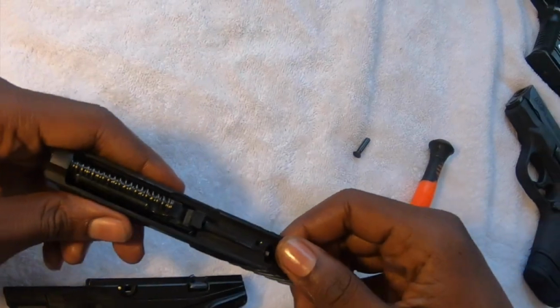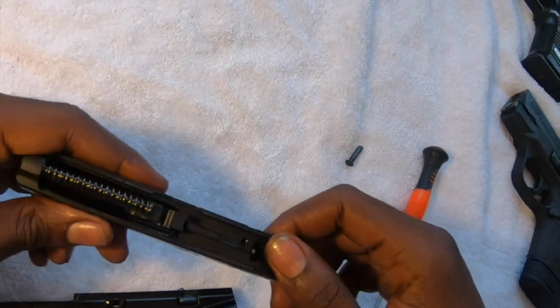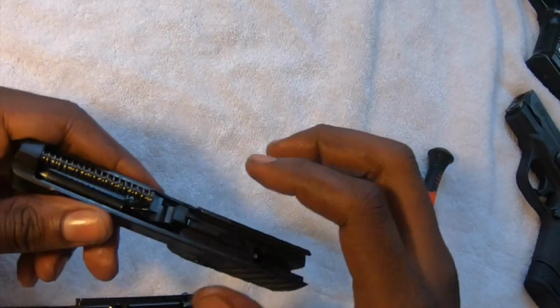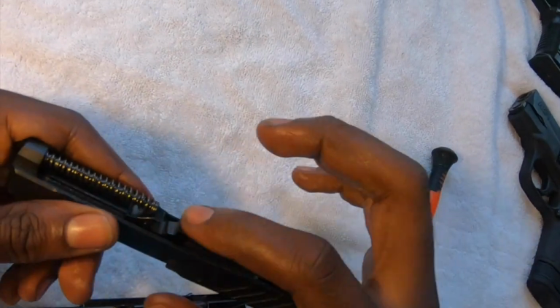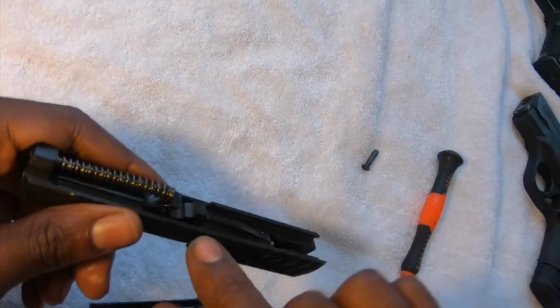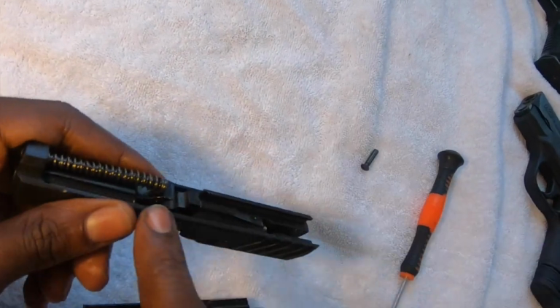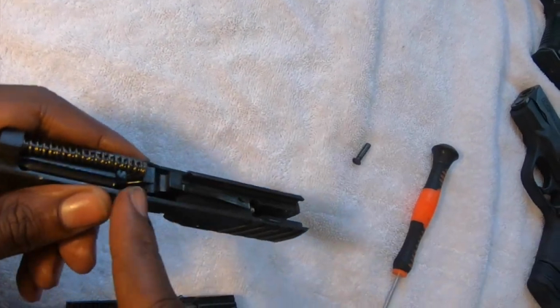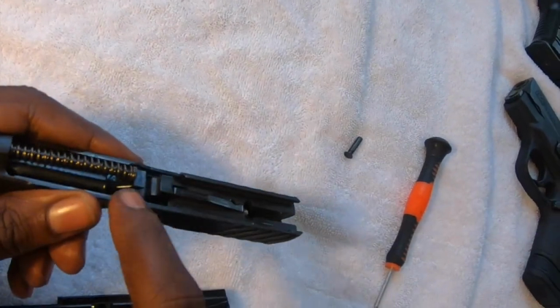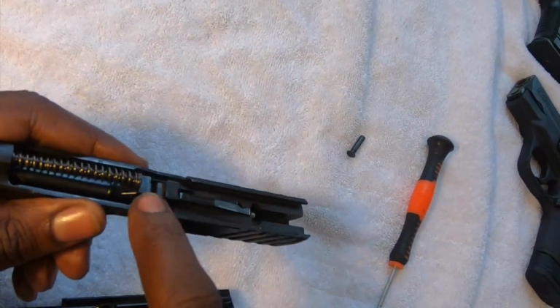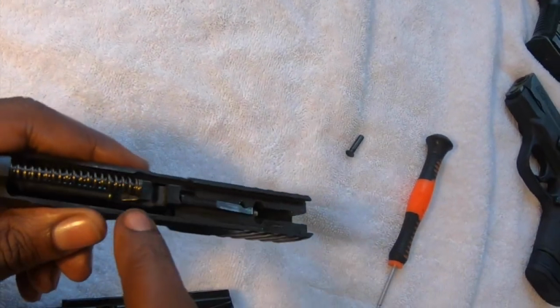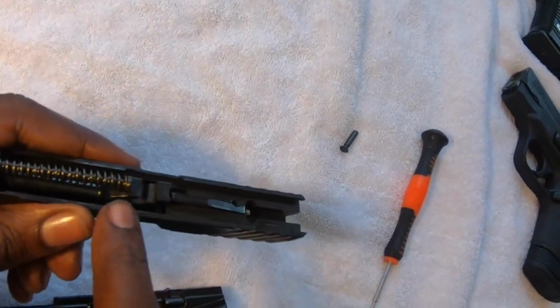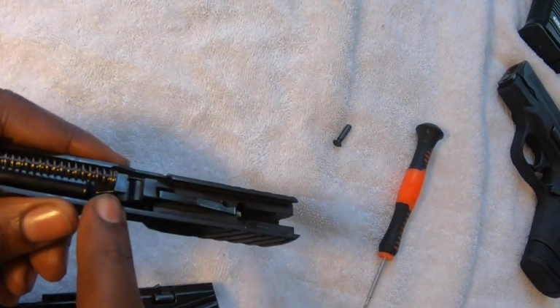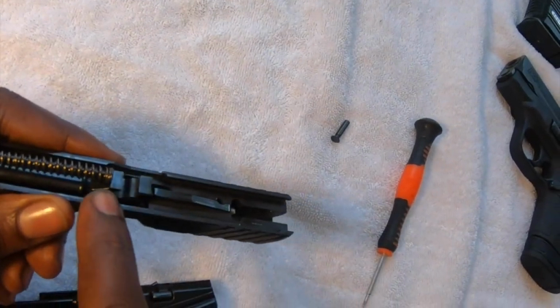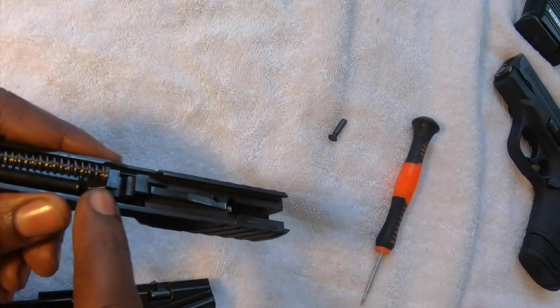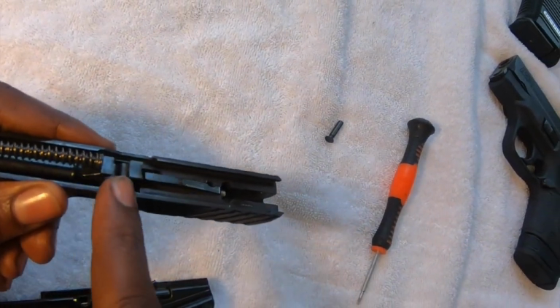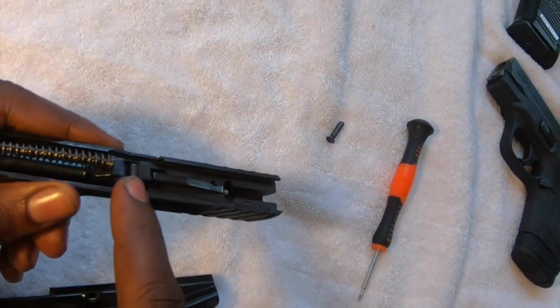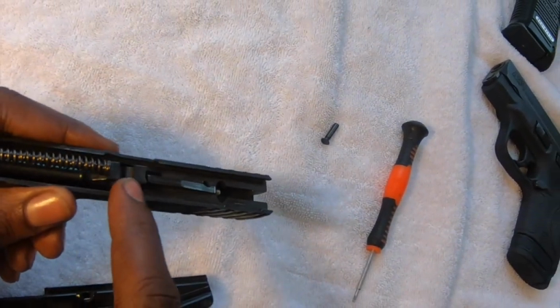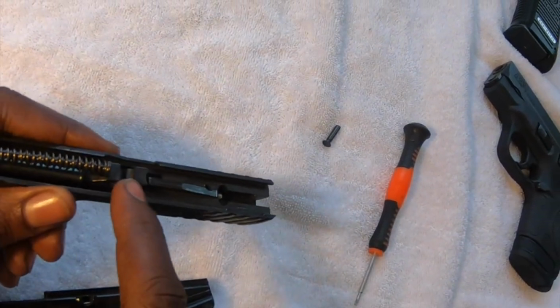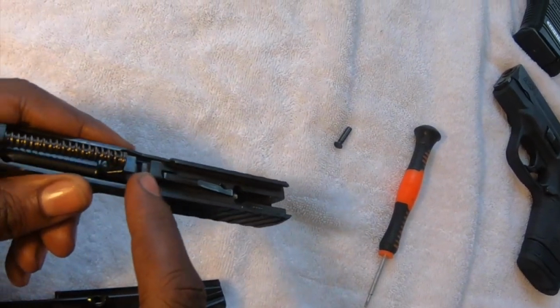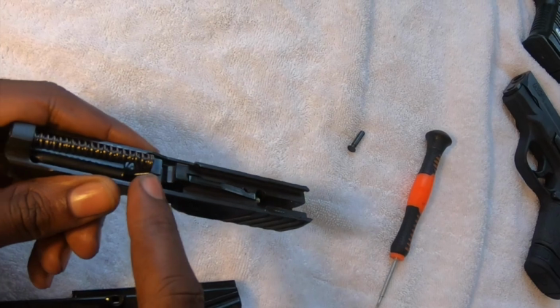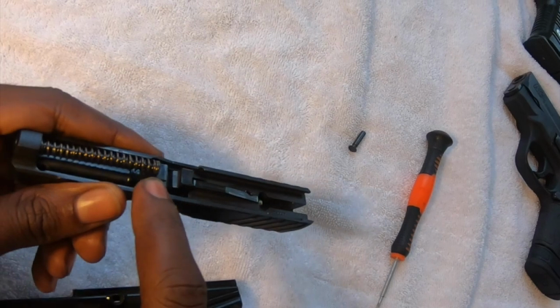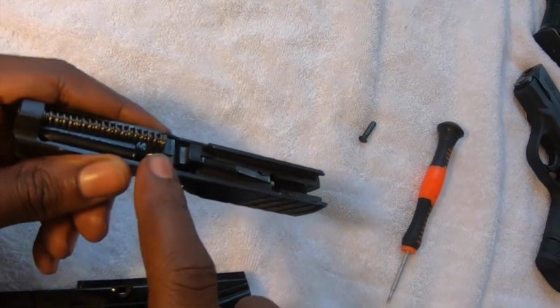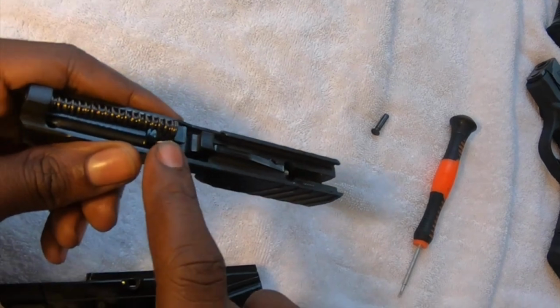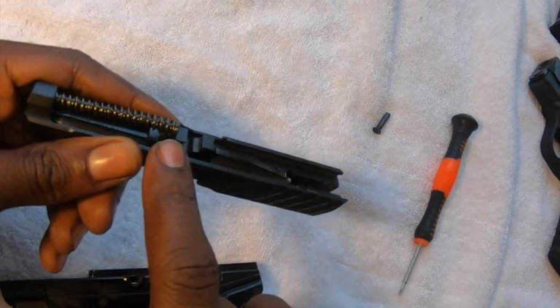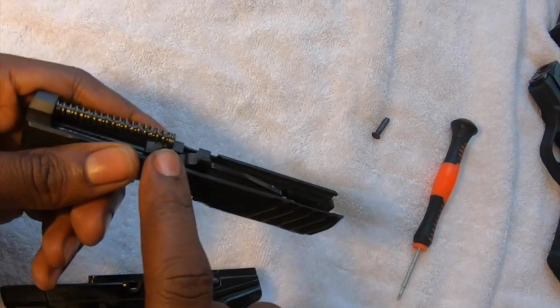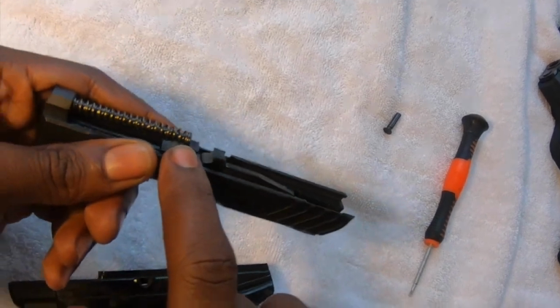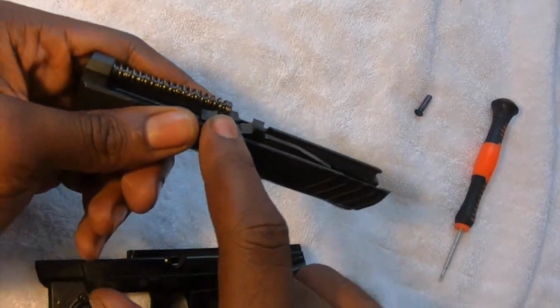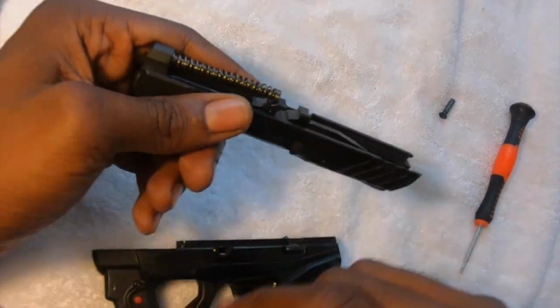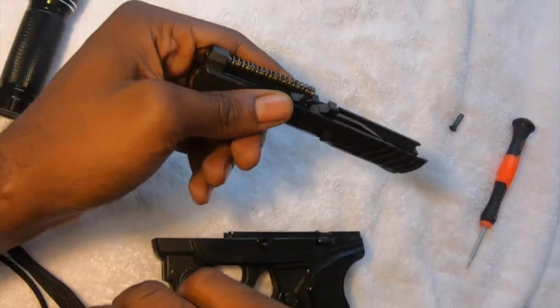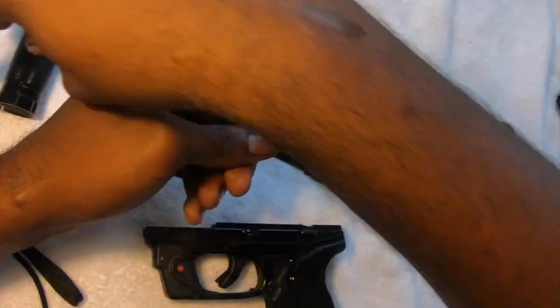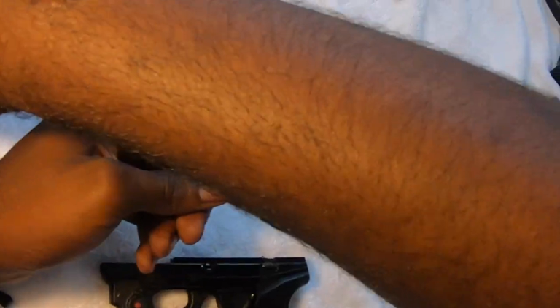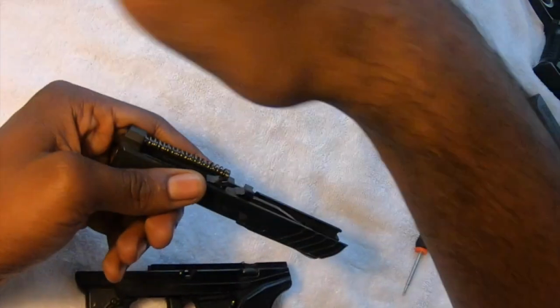Make sure your spring is sitting on this portion of the barrel right here. If you have it back here it's too far — it has to be sitting right here. Make sure y'all can see that on camera.